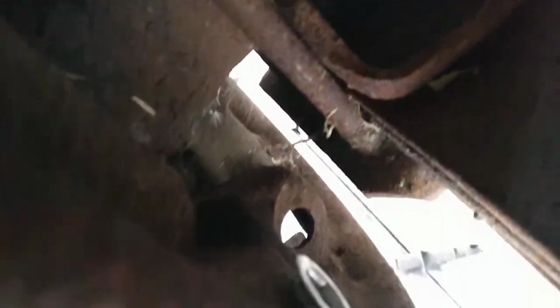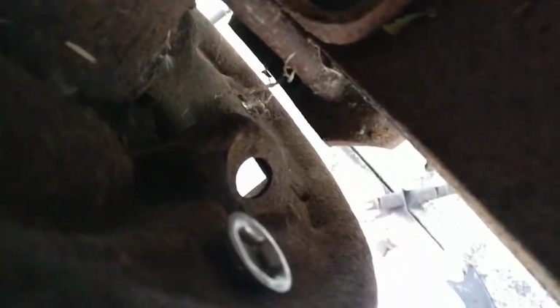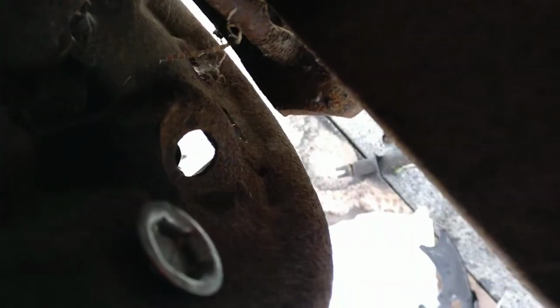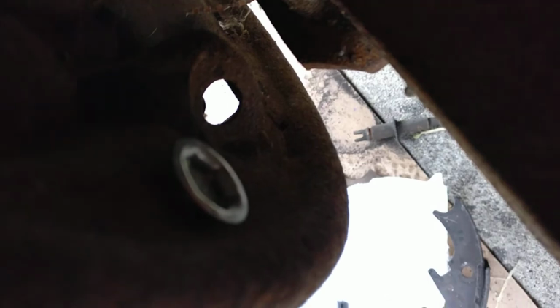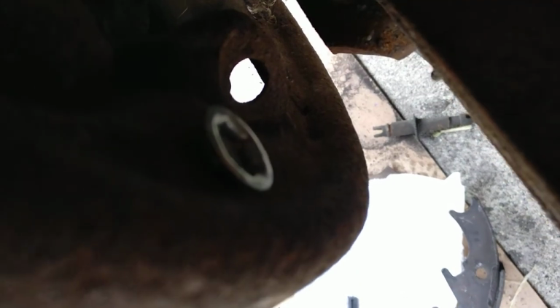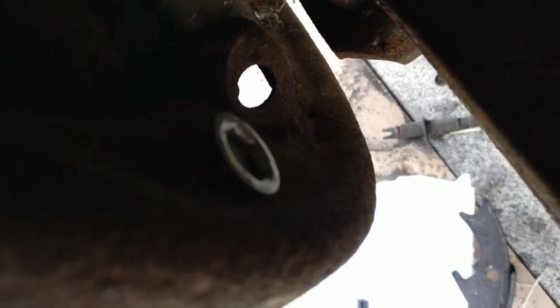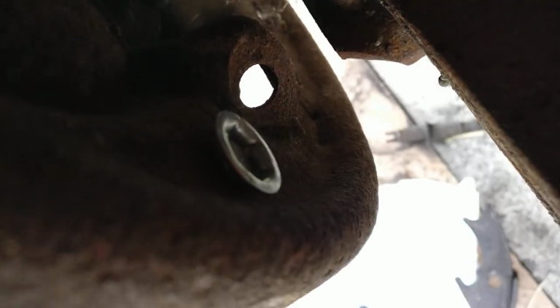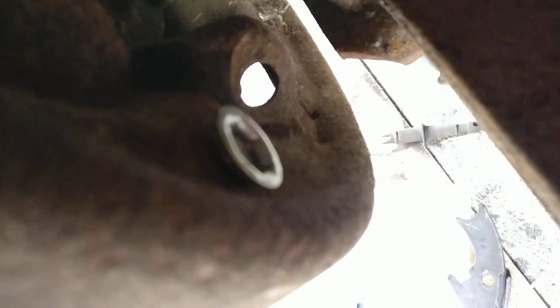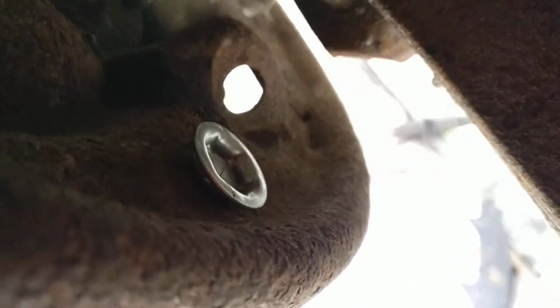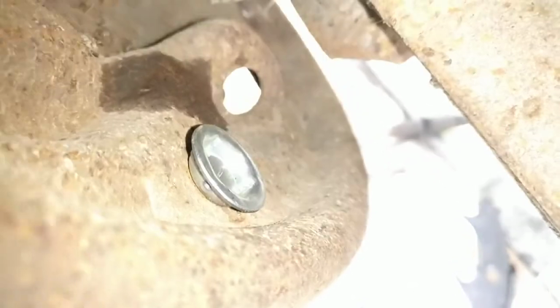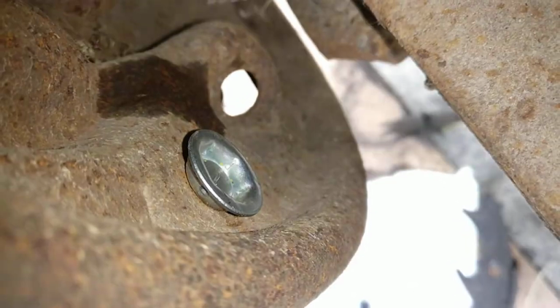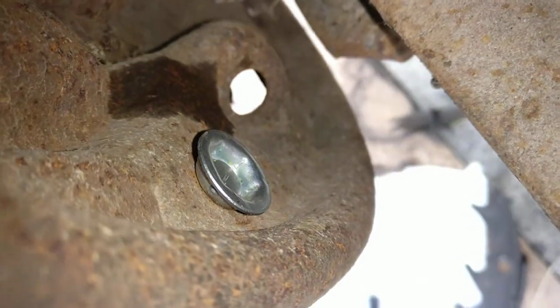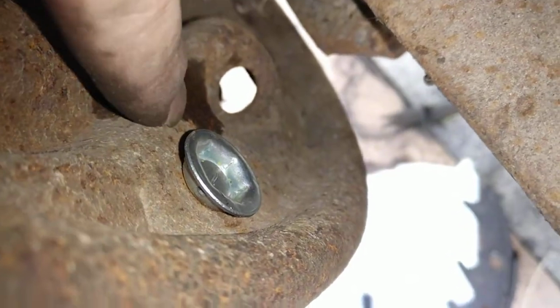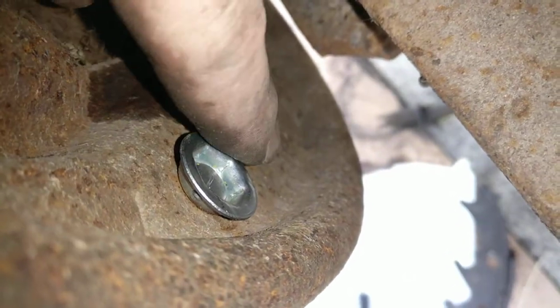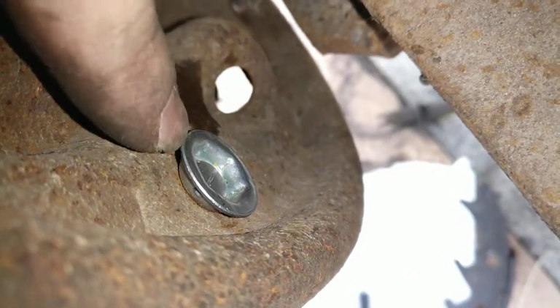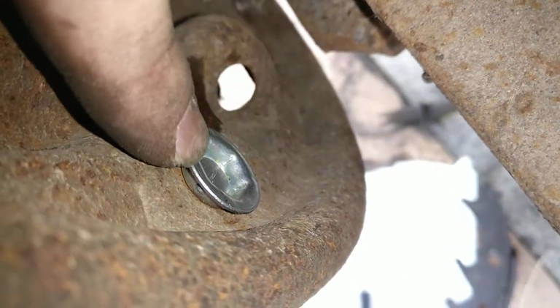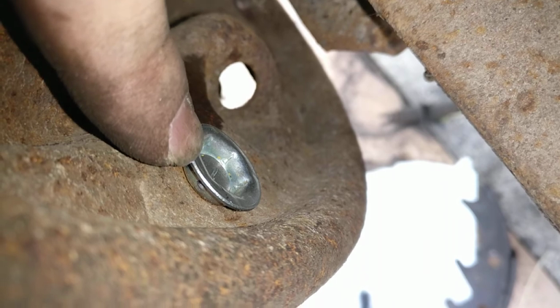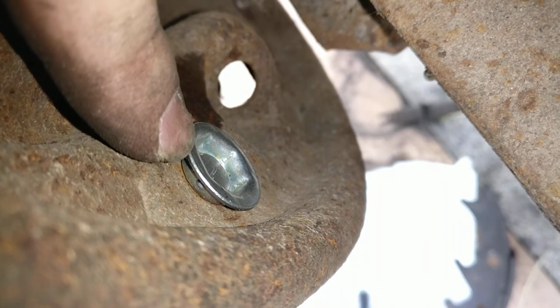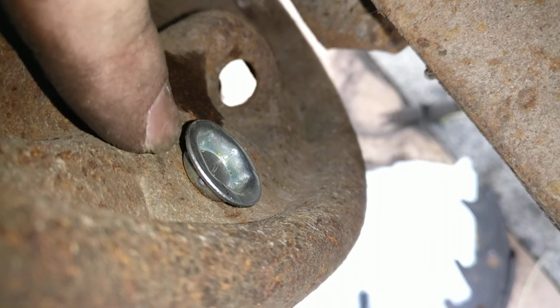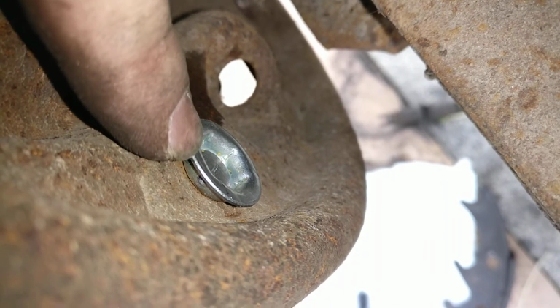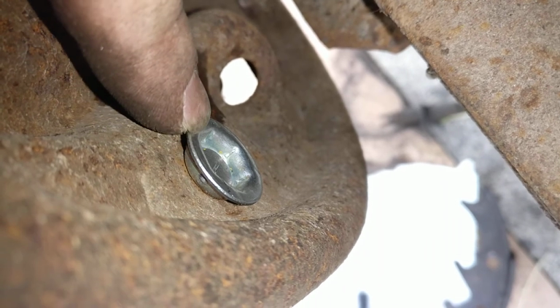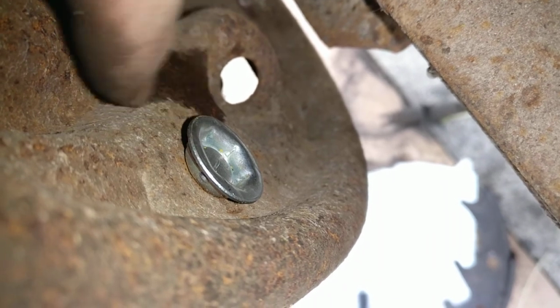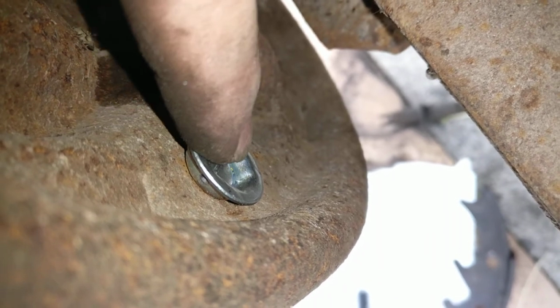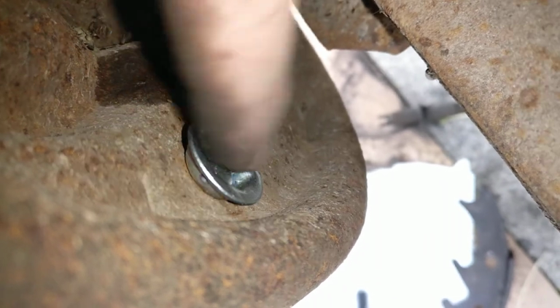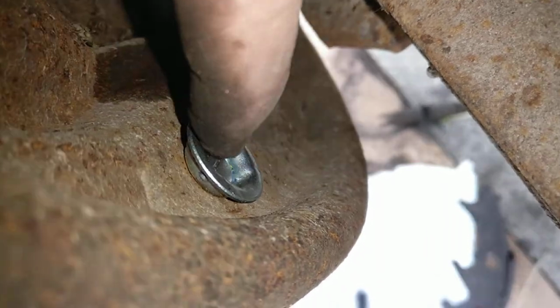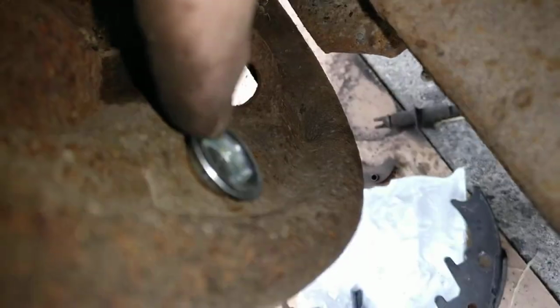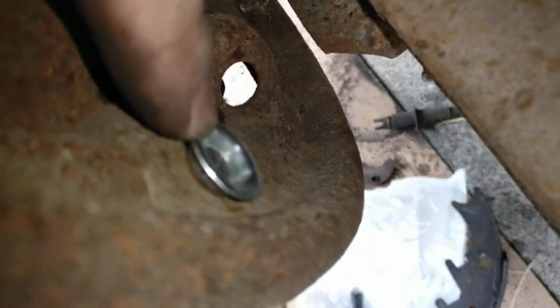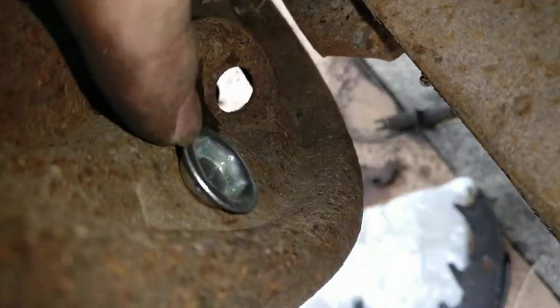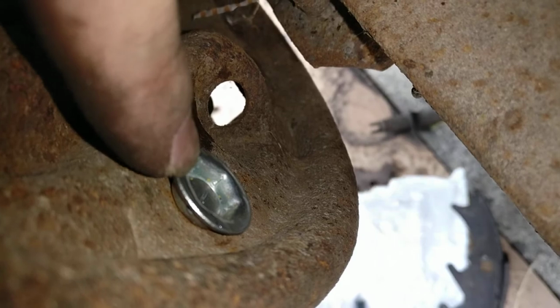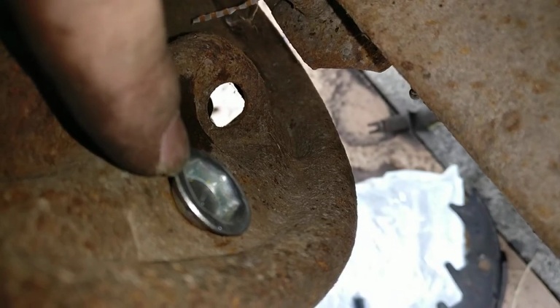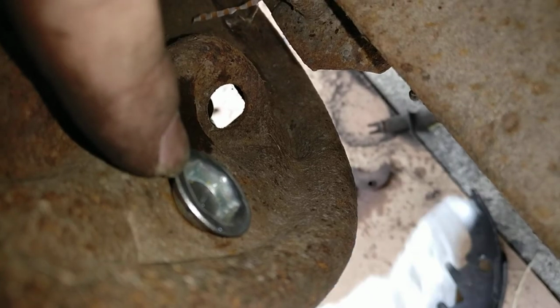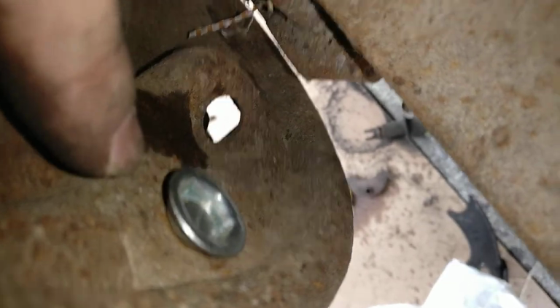Get it on there and get your new retainers, get them on there. You want to make sure you use this portion right here — one of those little clip things on the back side — just like how it was when you took it off.